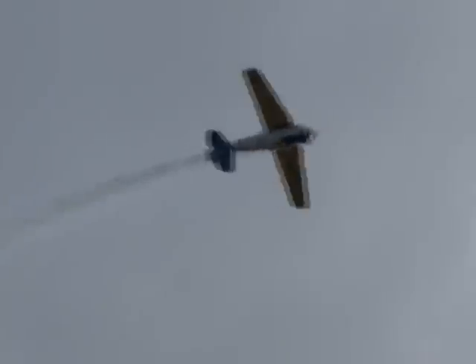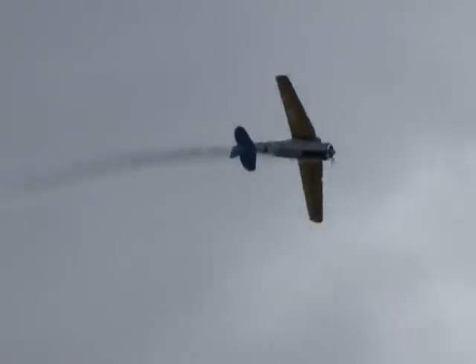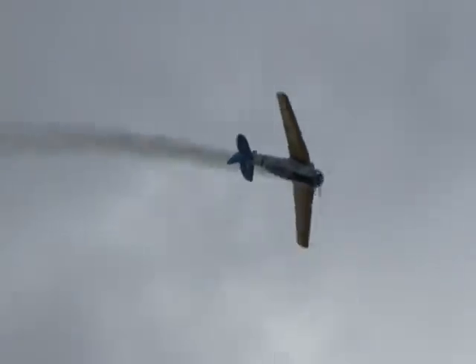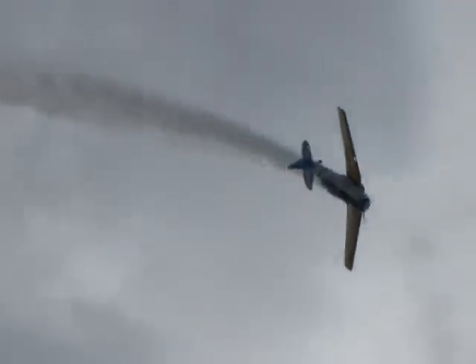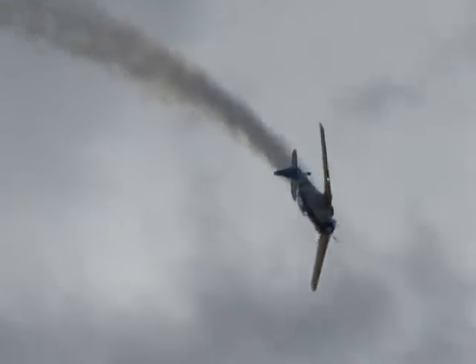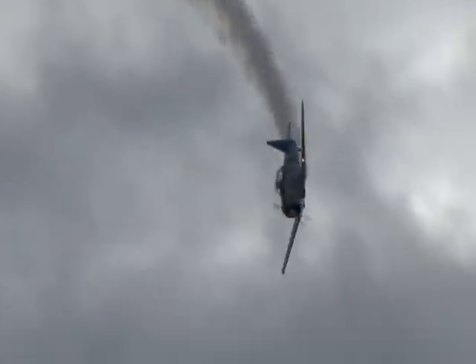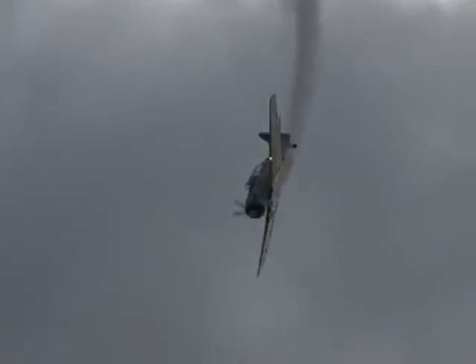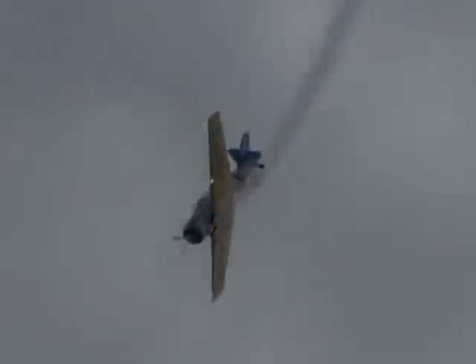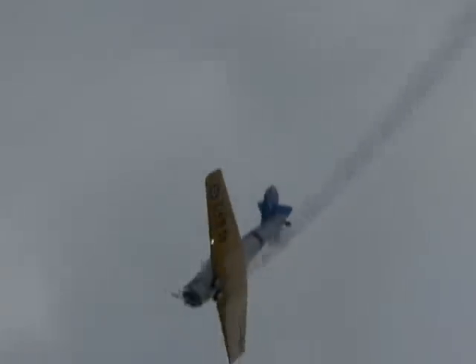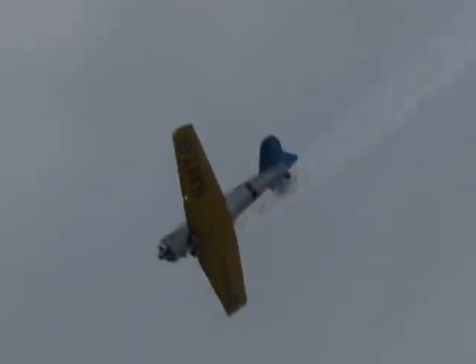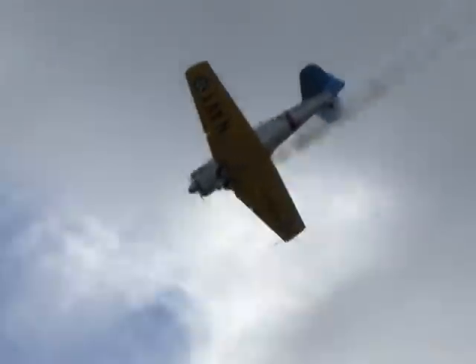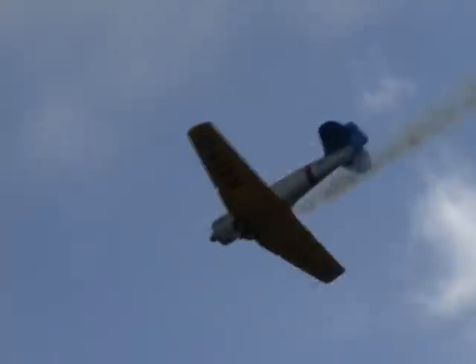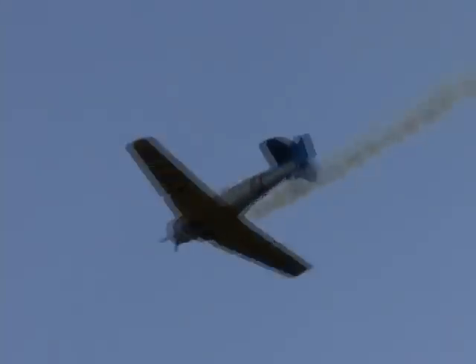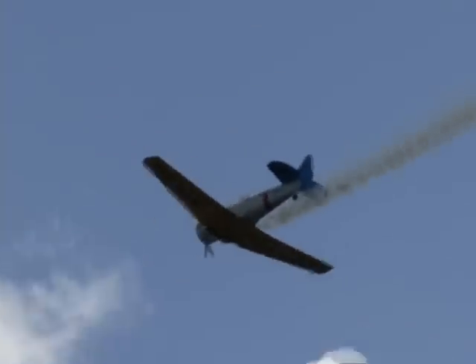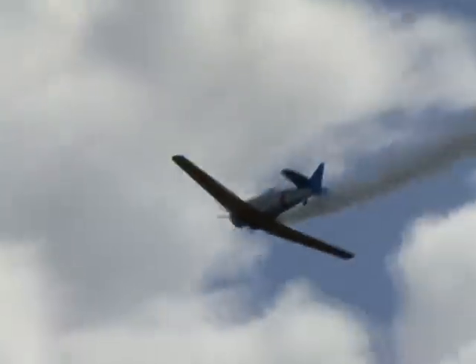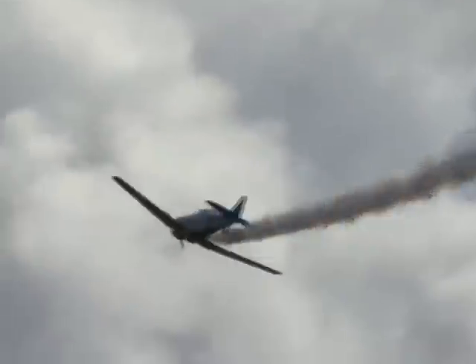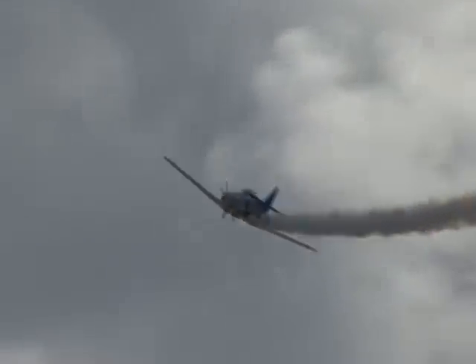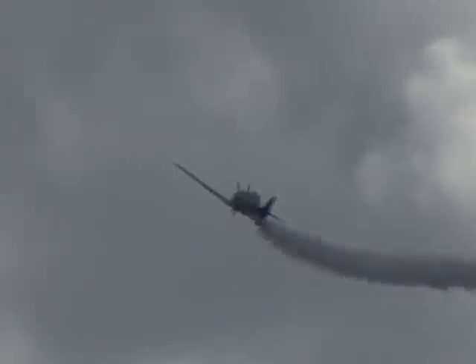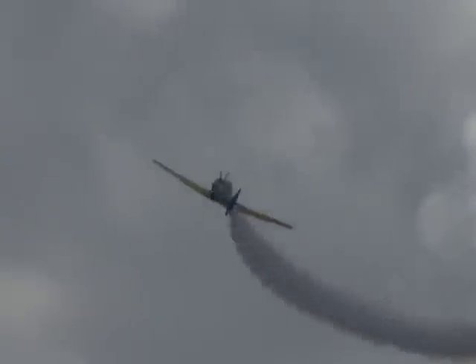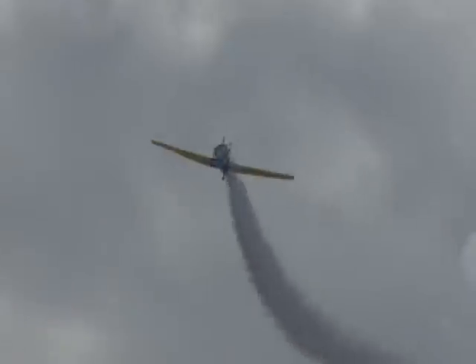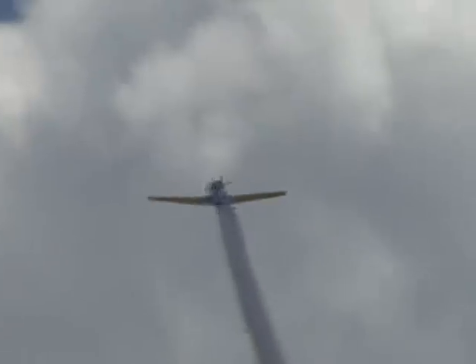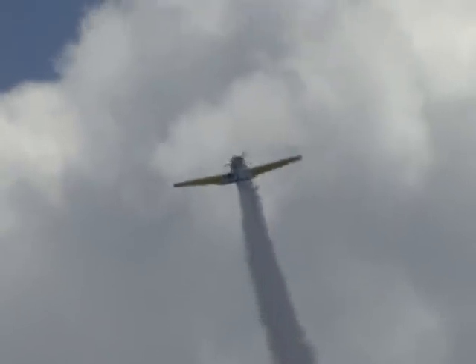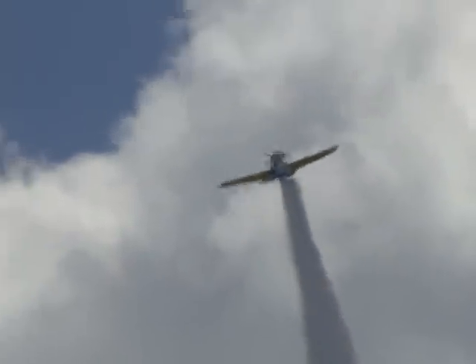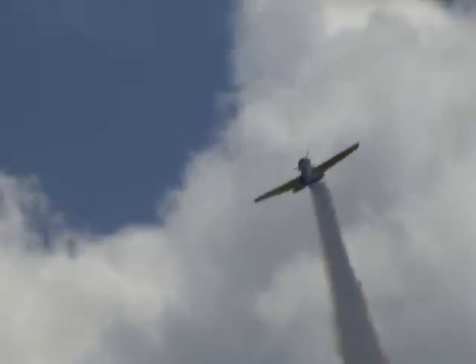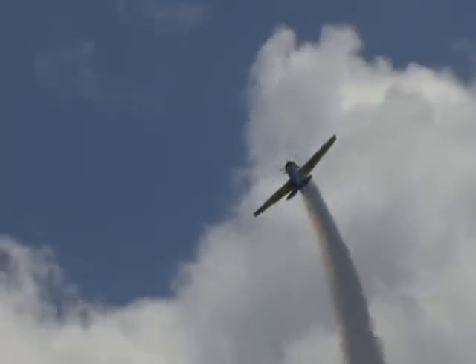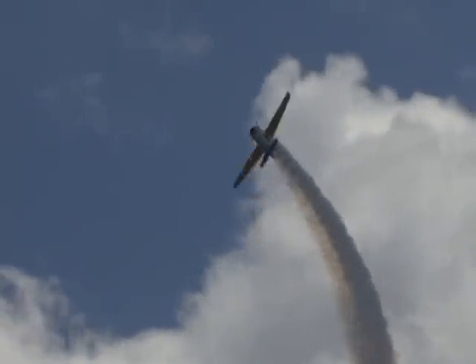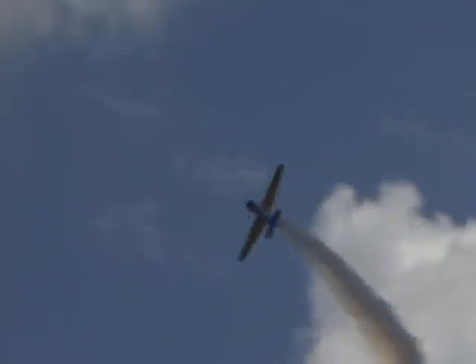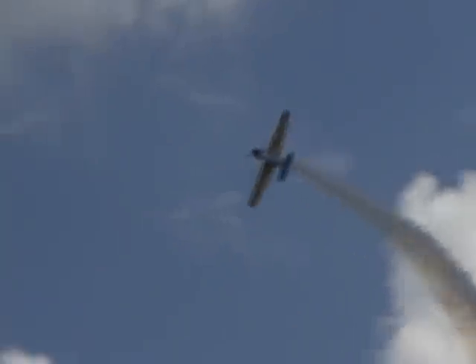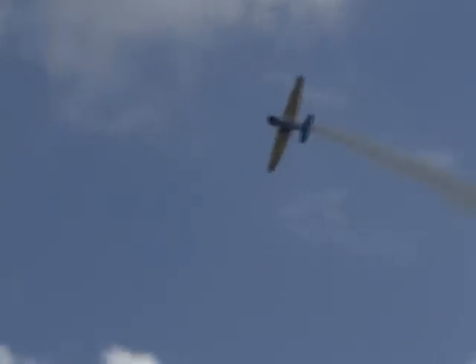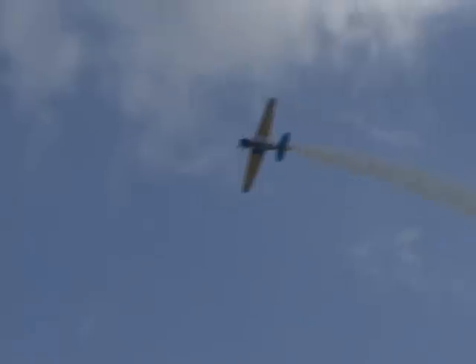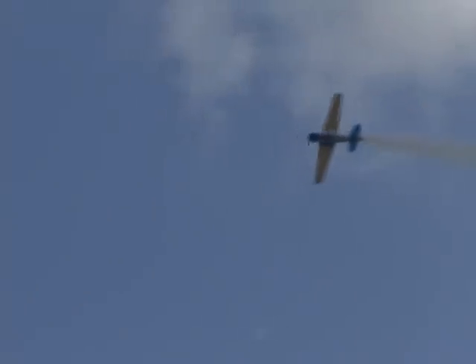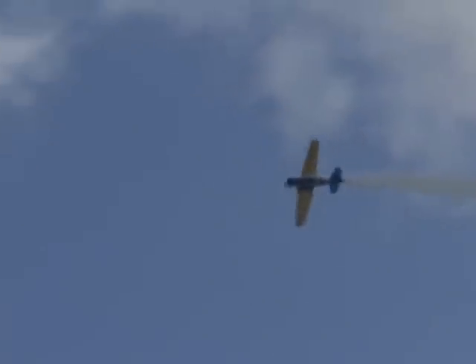Yes, this is a Trader Aircraft. They say it's a fast Trader Aircraft.